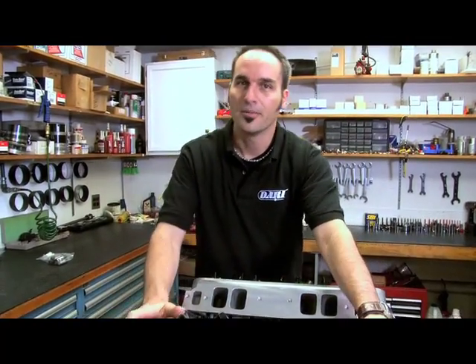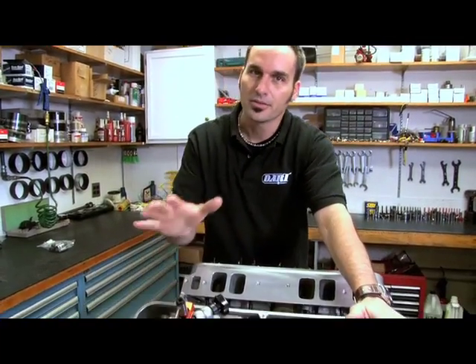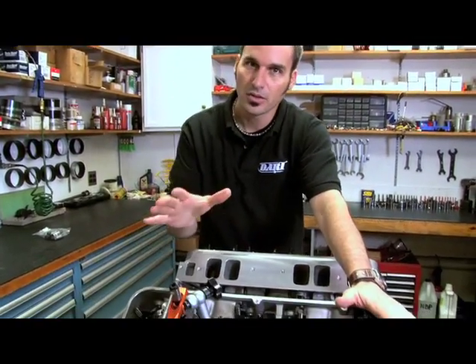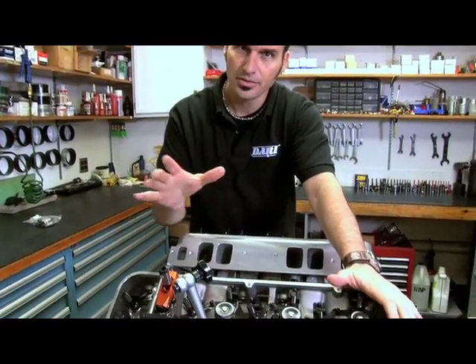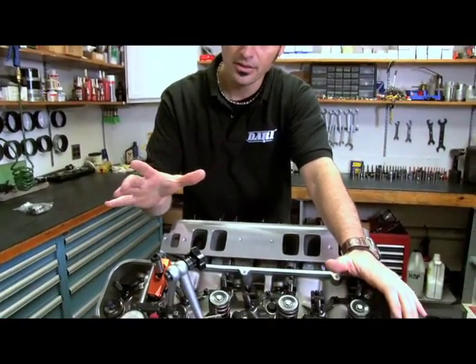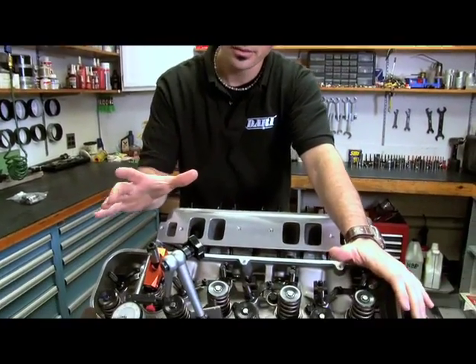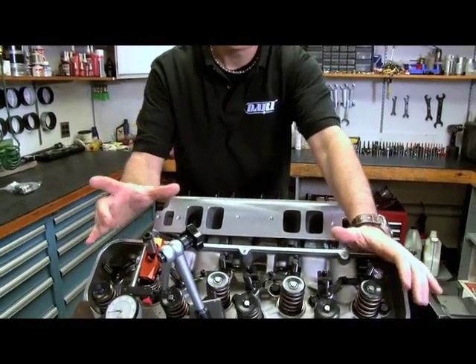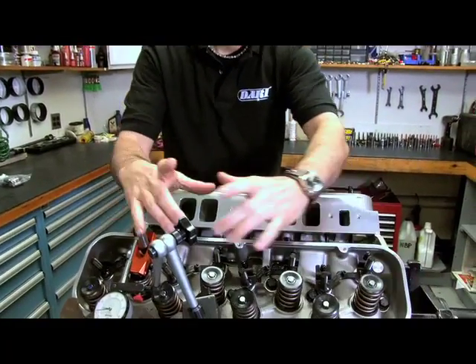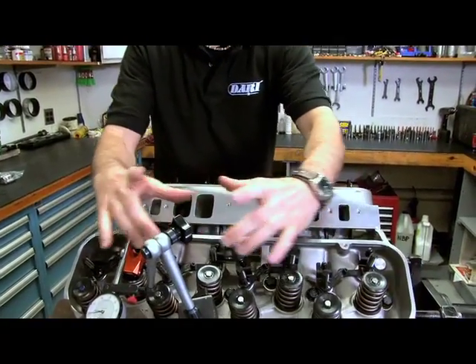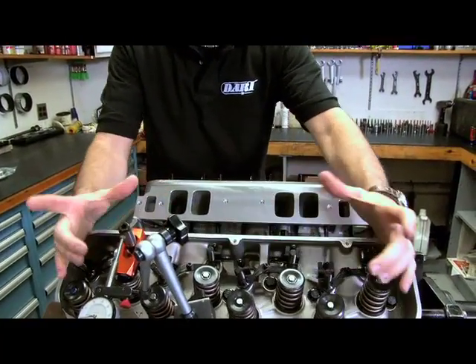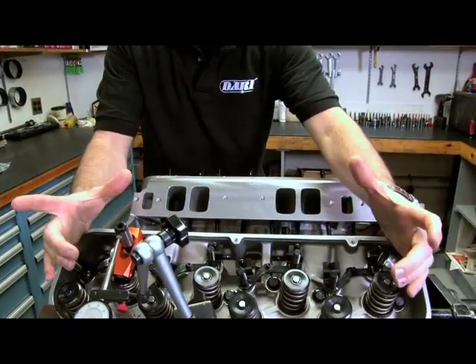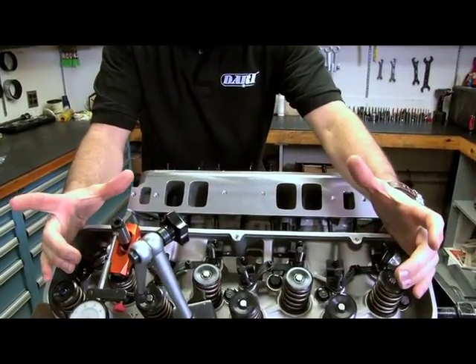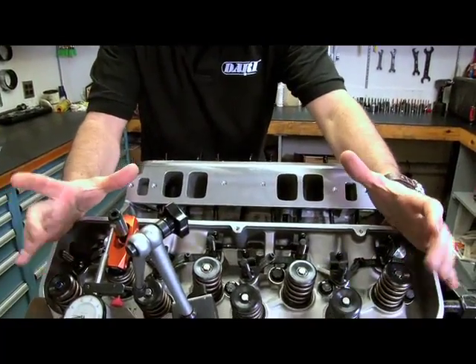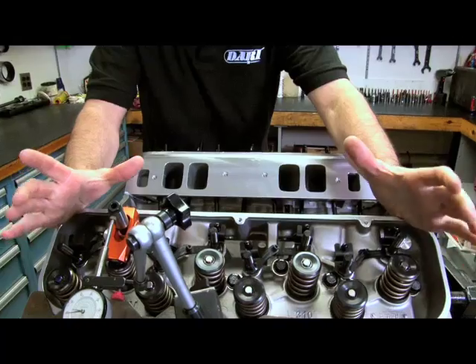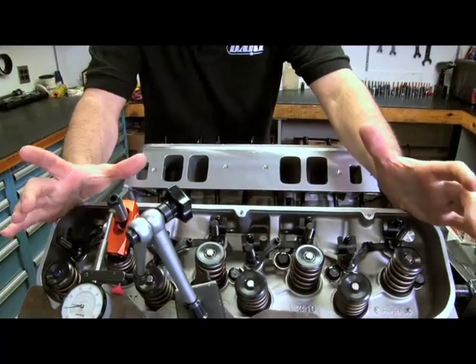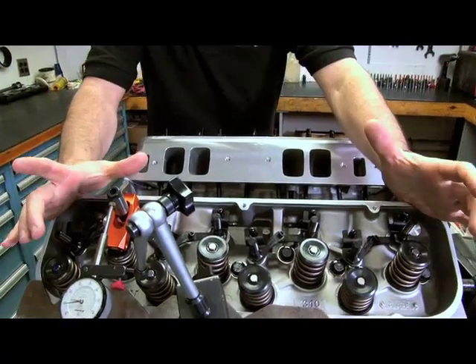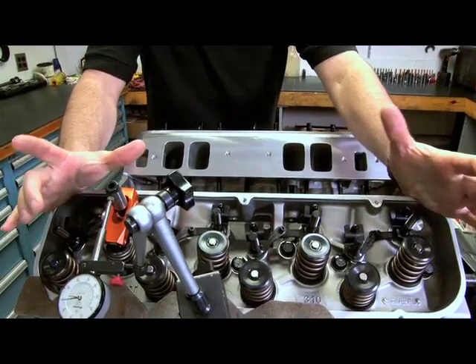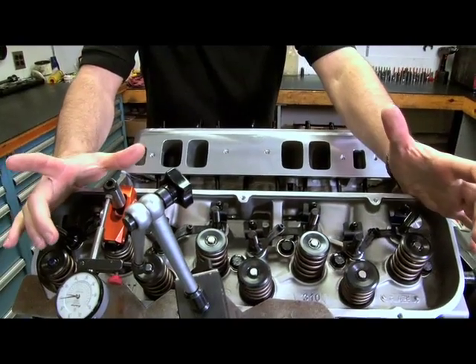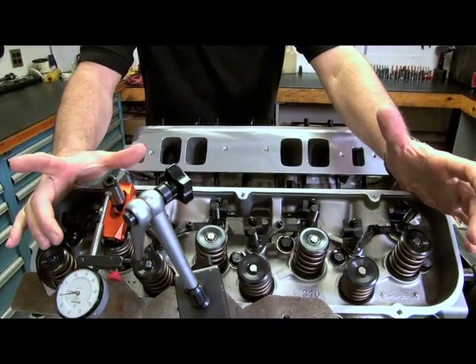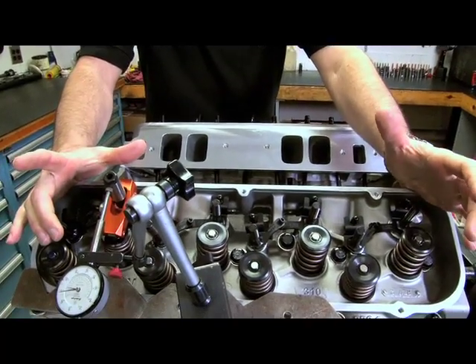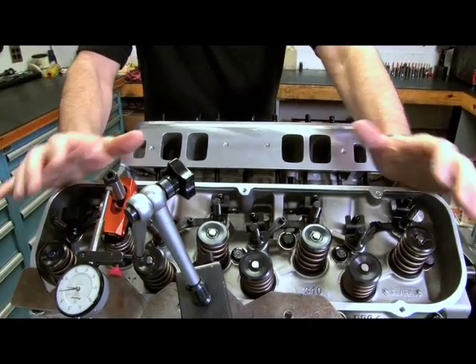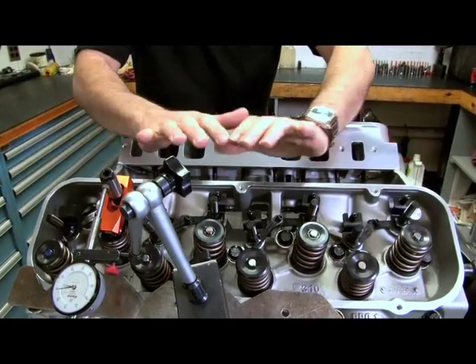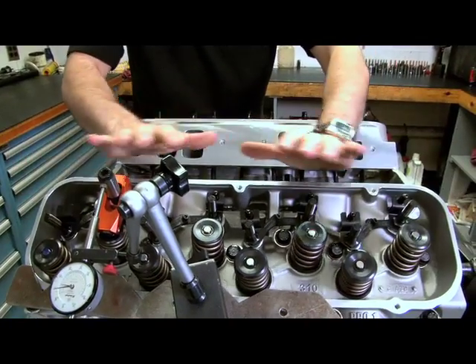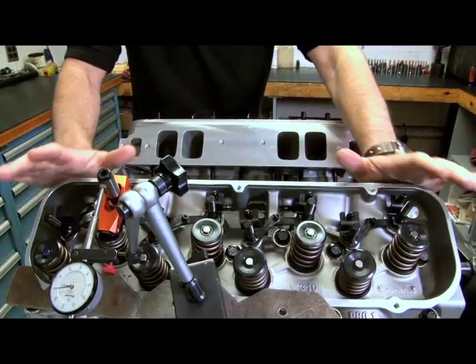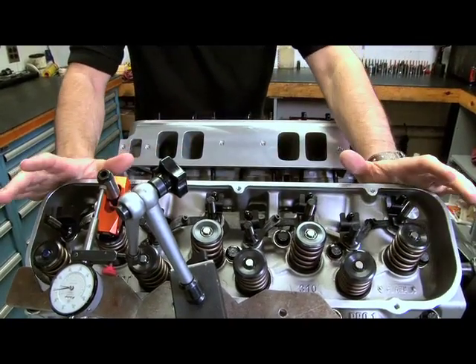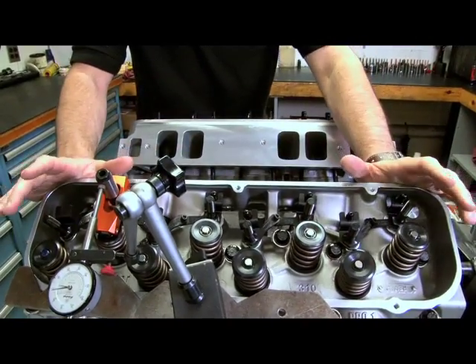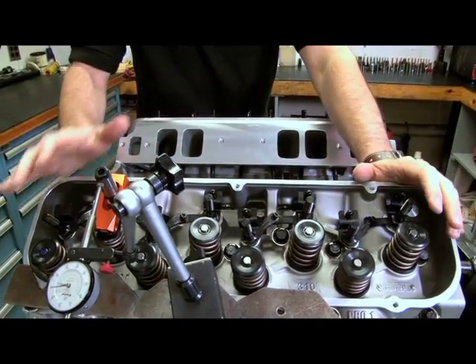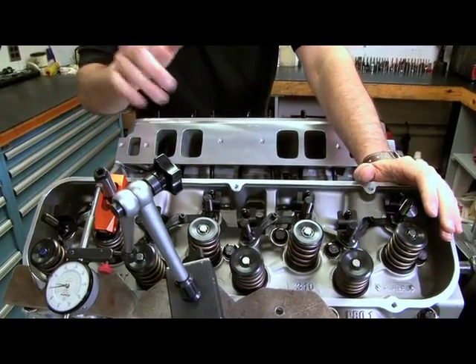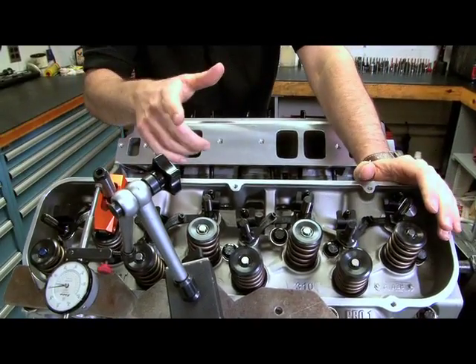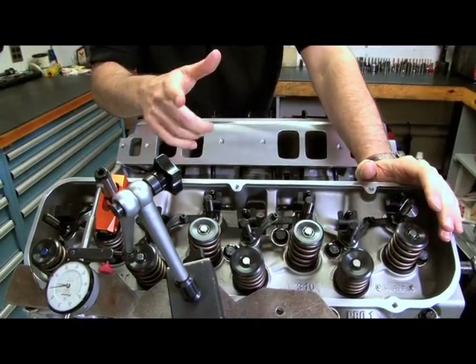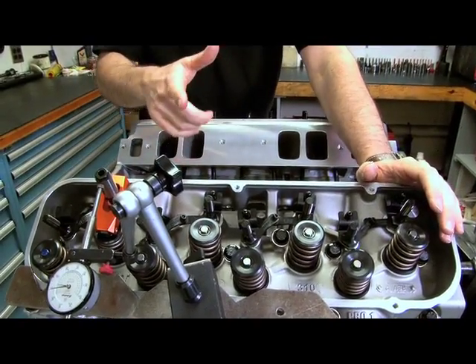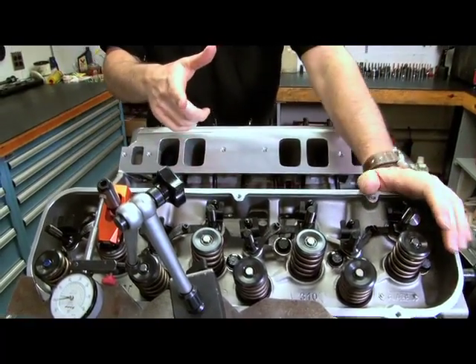I'm going to lock it all together. I'm going to use something called a stud girdle. It's going to bolt it together, make it nice and strong and stout. We're going to go ahead and build all this up and show you how to install one.